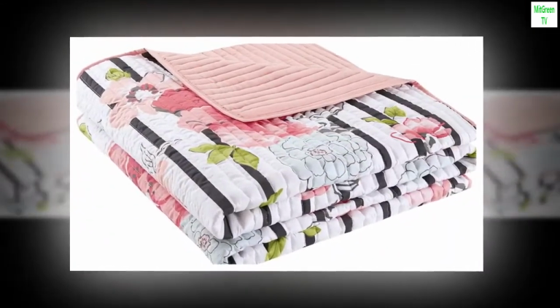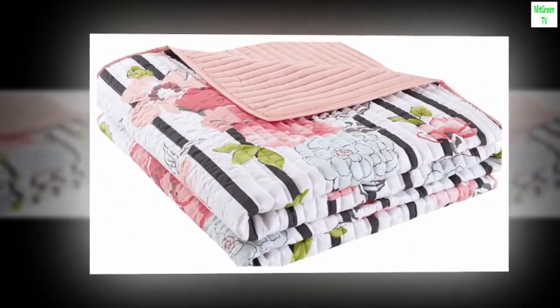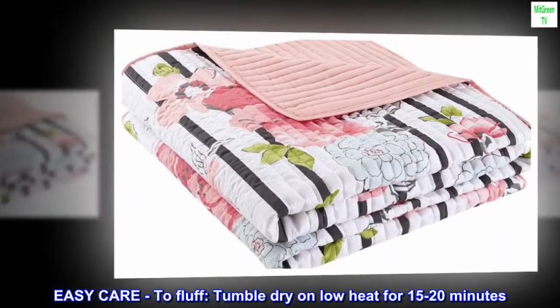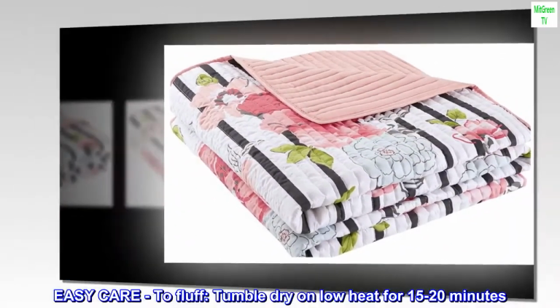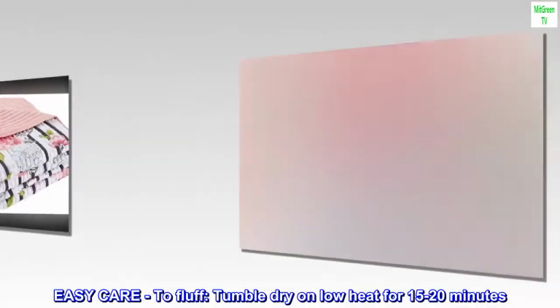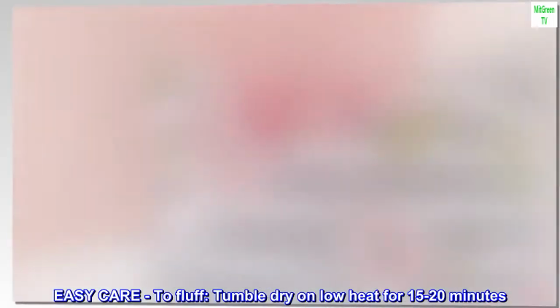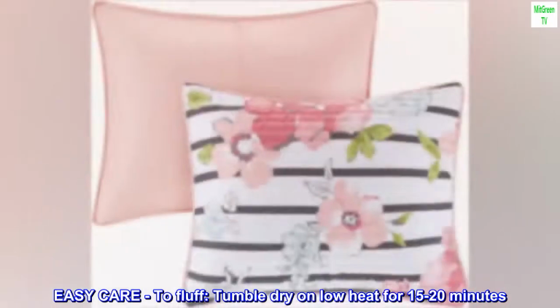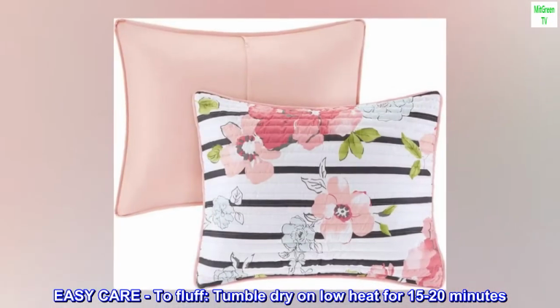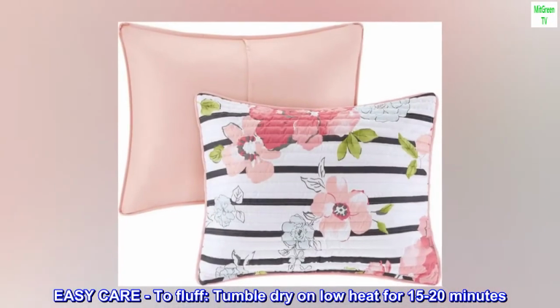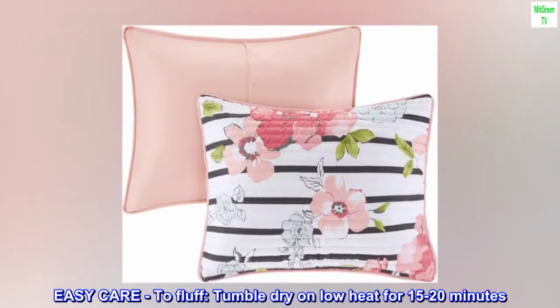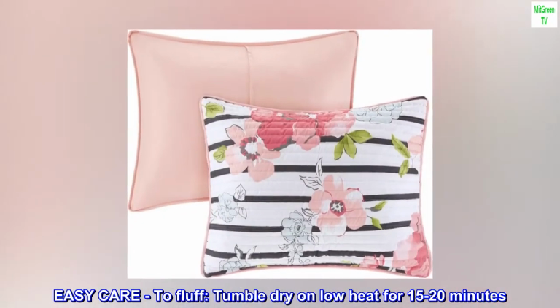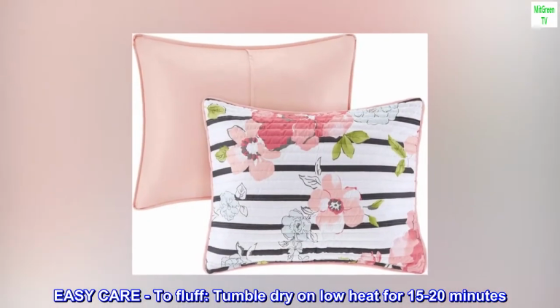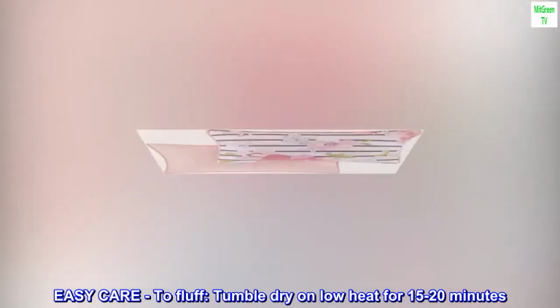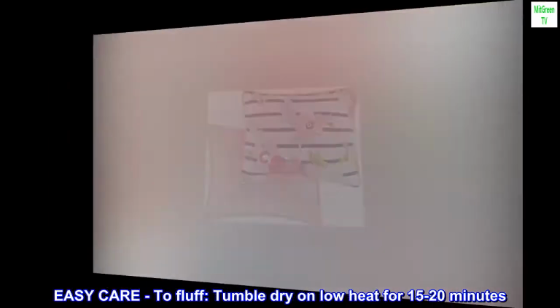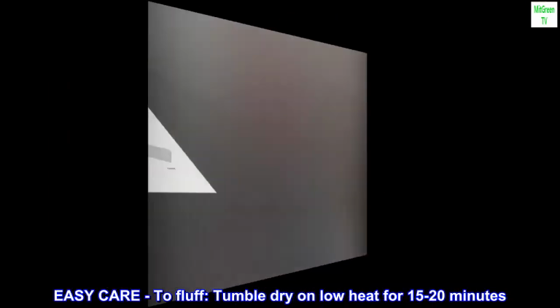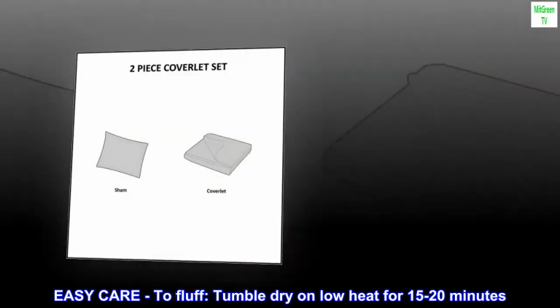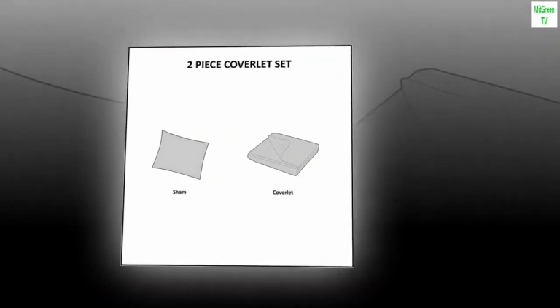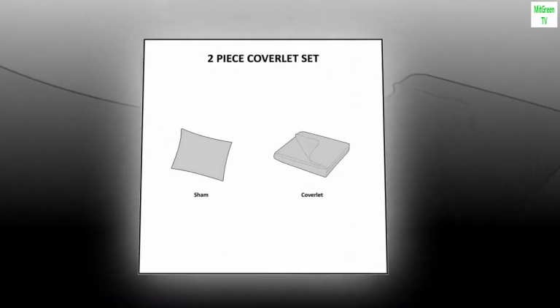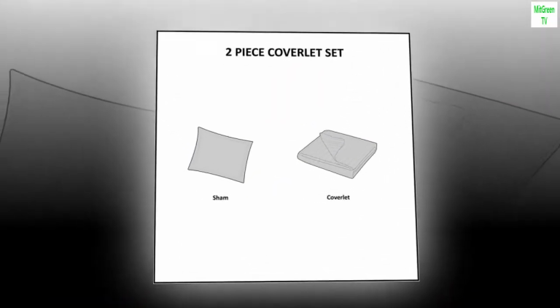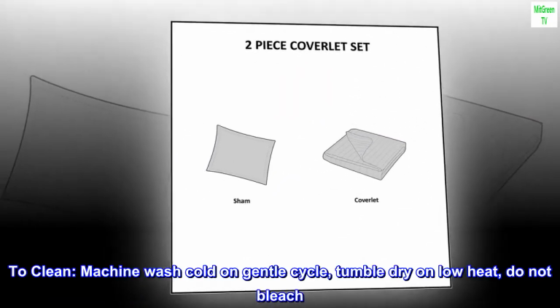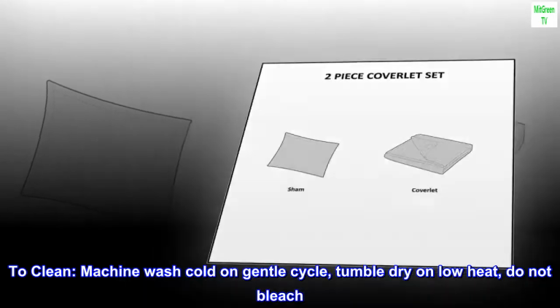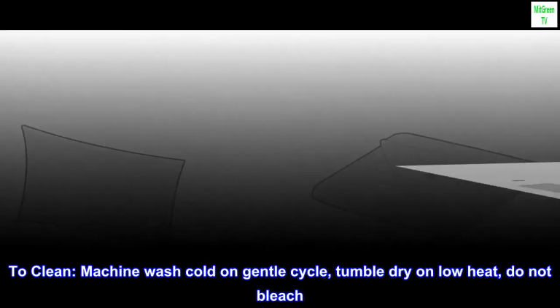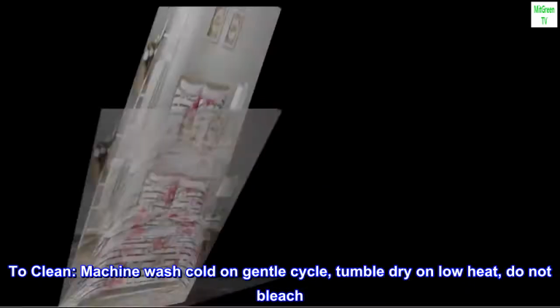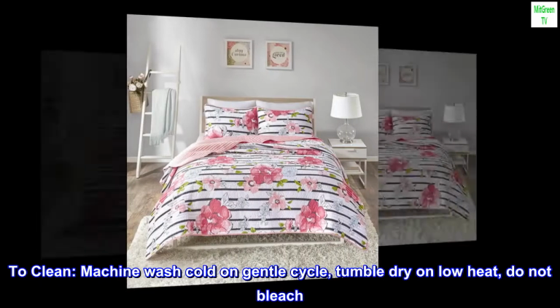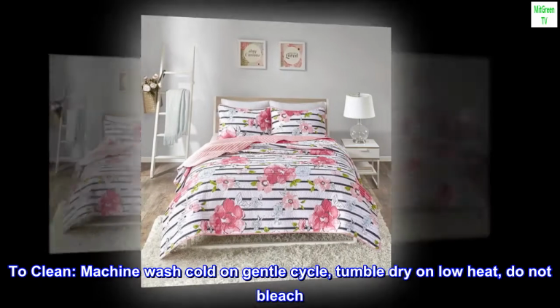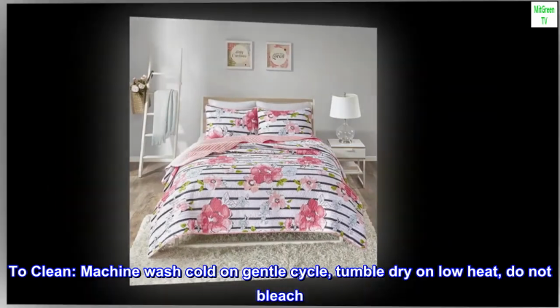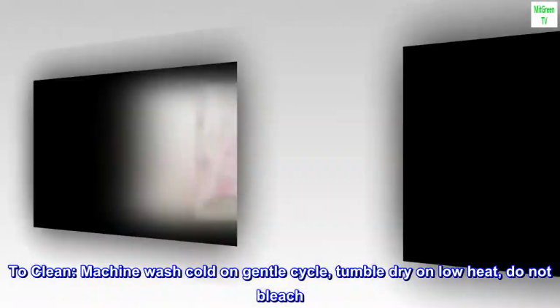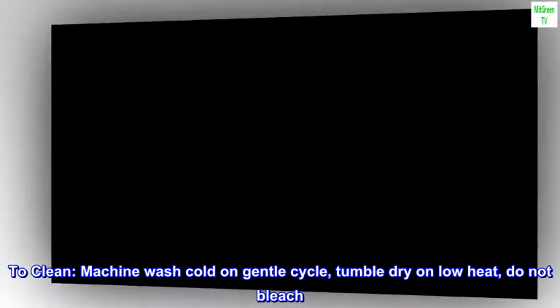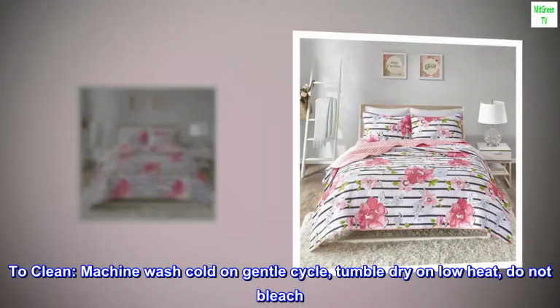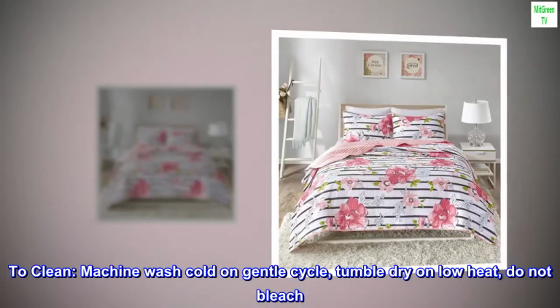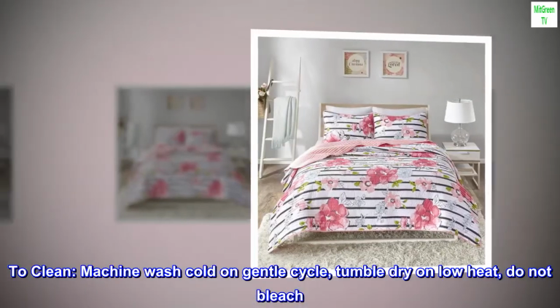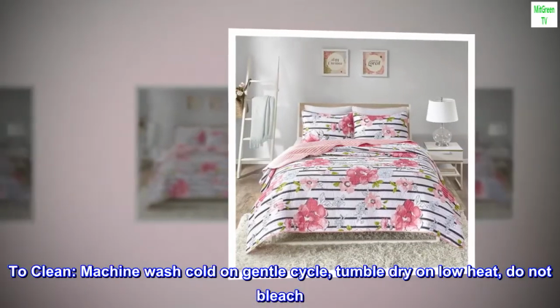Easy care: to fluff, tumble dry on low heat for 15 to 20 minutes. To clean, machine wash cold on gentle cycle, tumble dry on low heat, do not bleach.